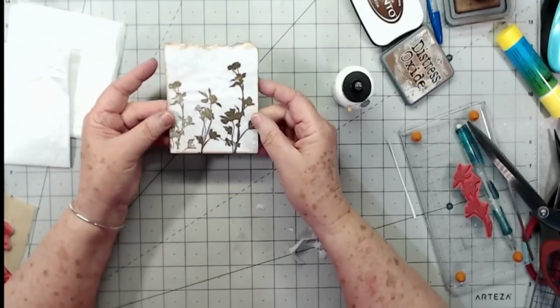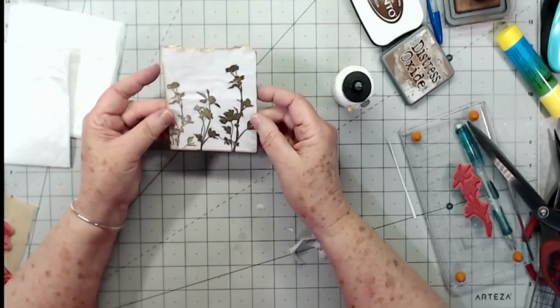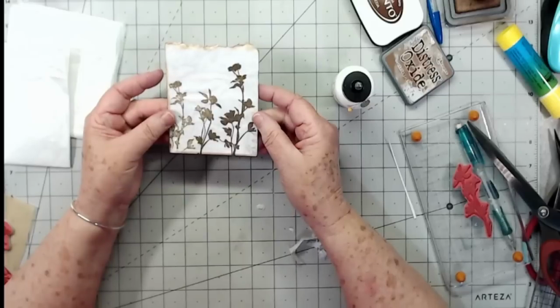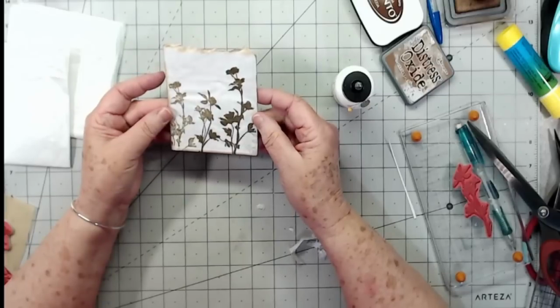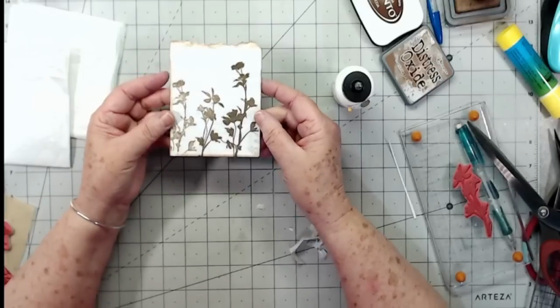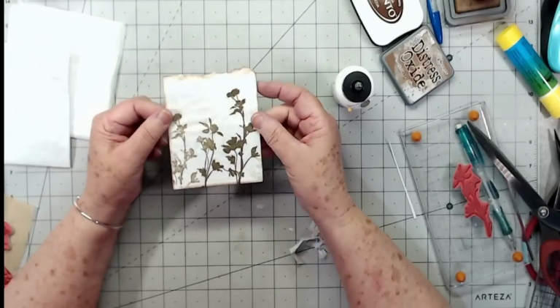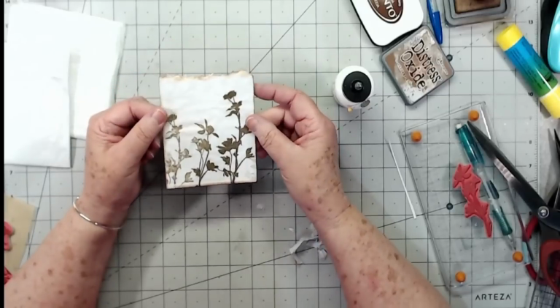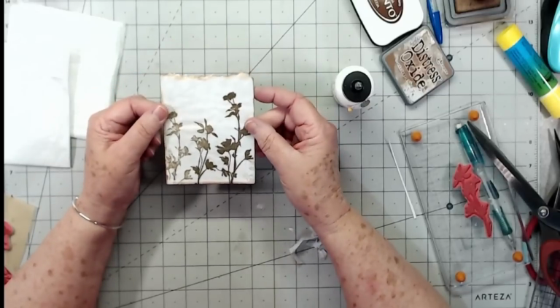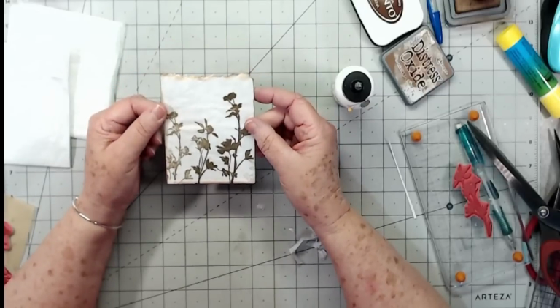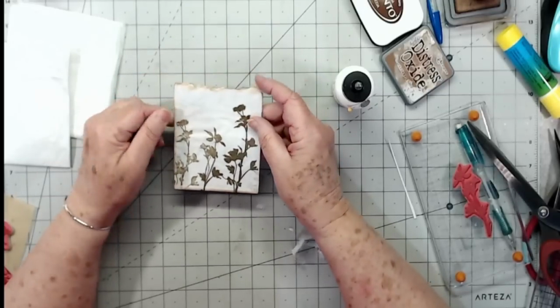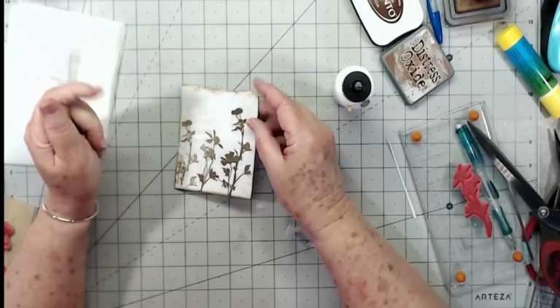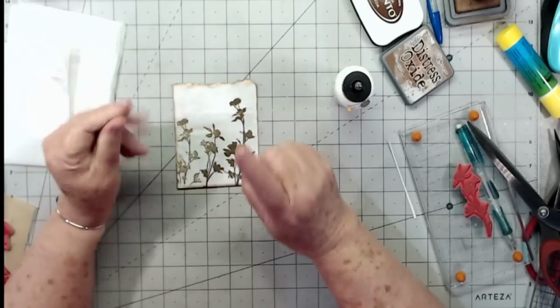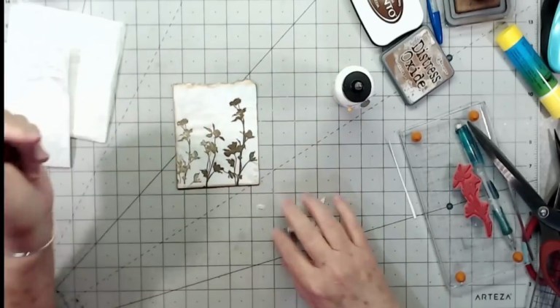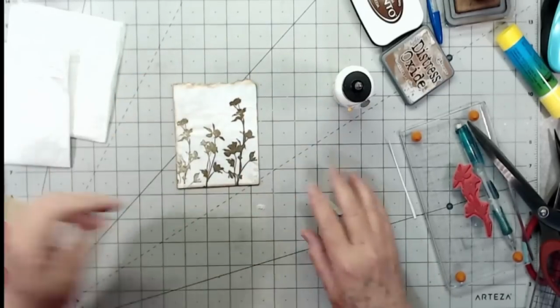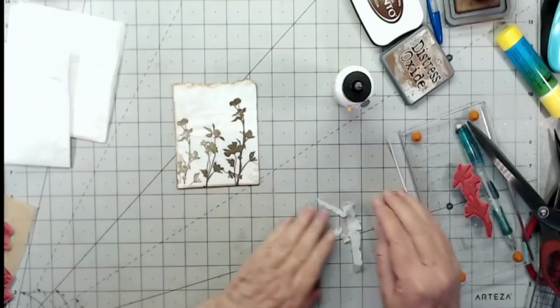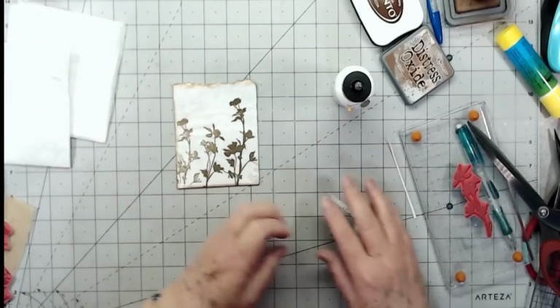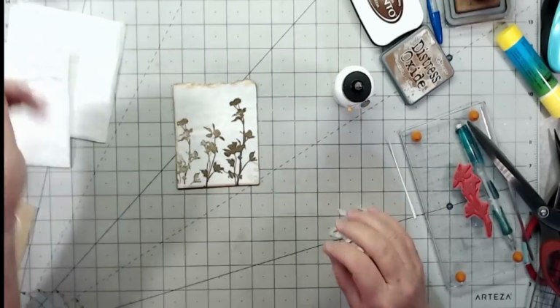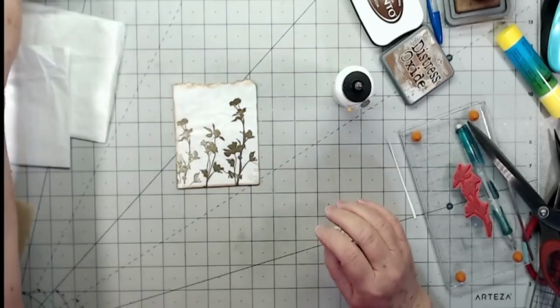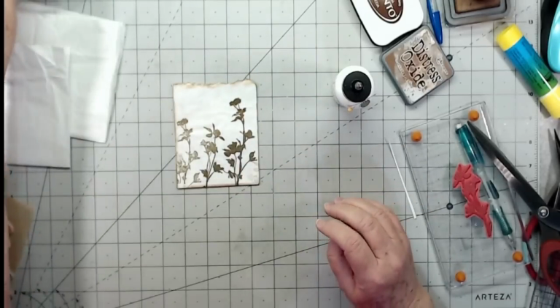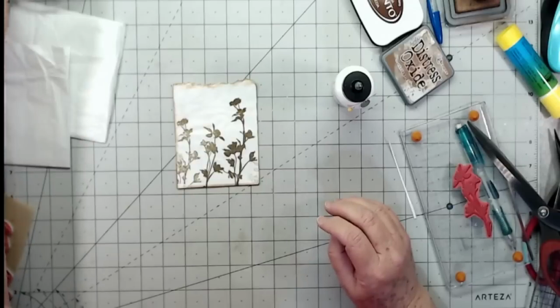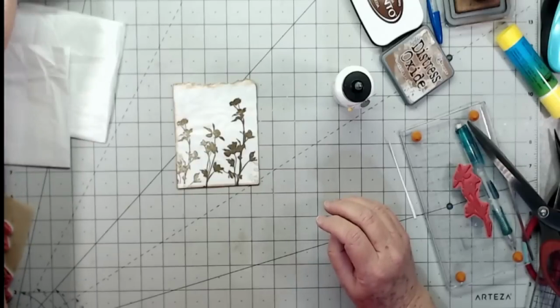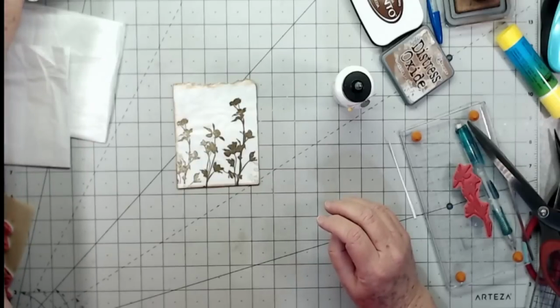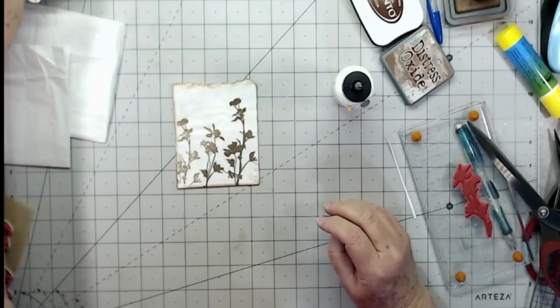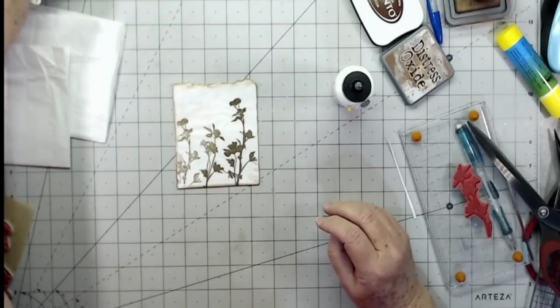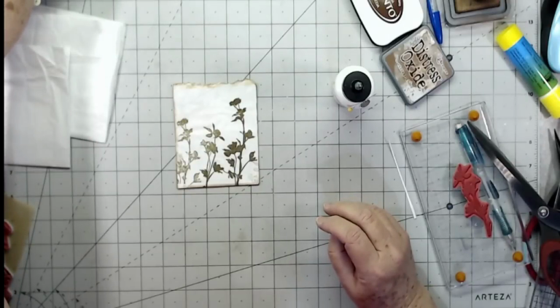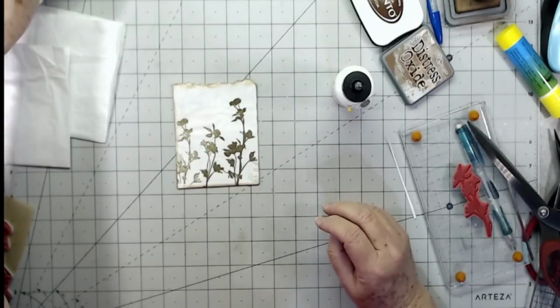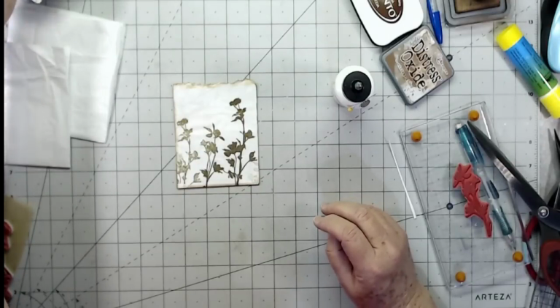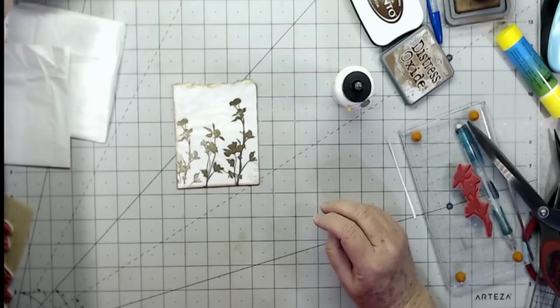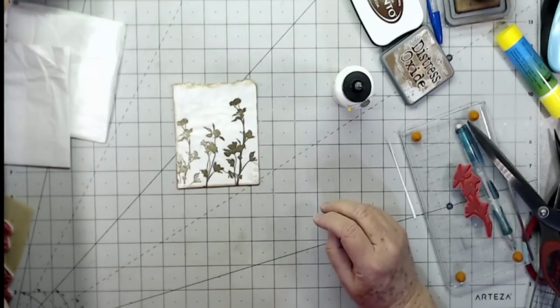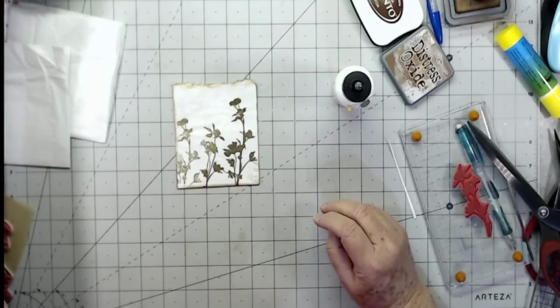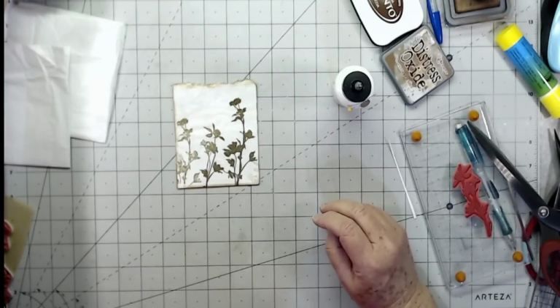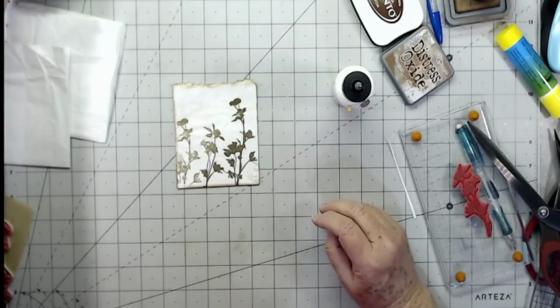I'm going to ink this up just a little bit — it makes it look more finished rather than just leaving it so people say 'well that's just tissue paper,' even though it is. Look at that — I like that! There's our pocket right there. I've been experimenting a little bit today when I should have been working, but every now and then you have to do something like that.